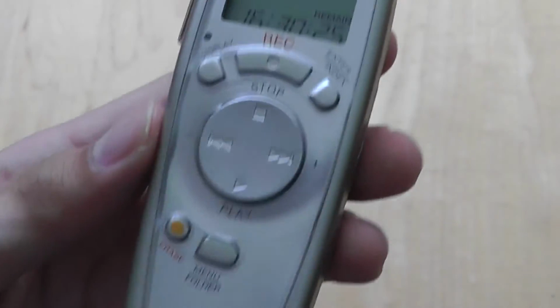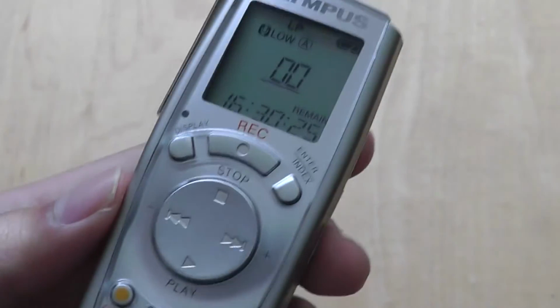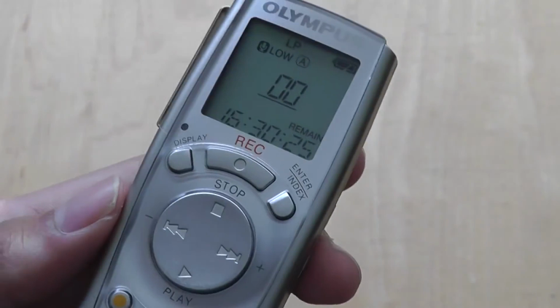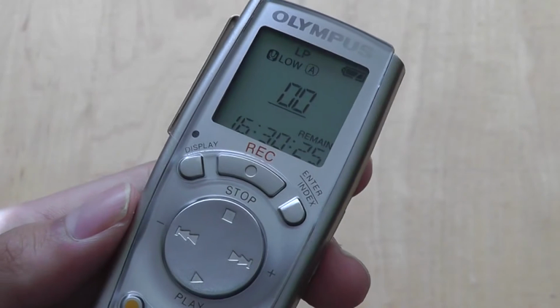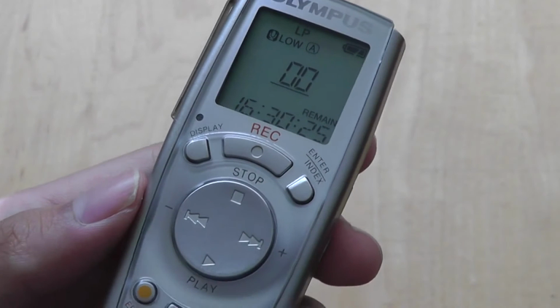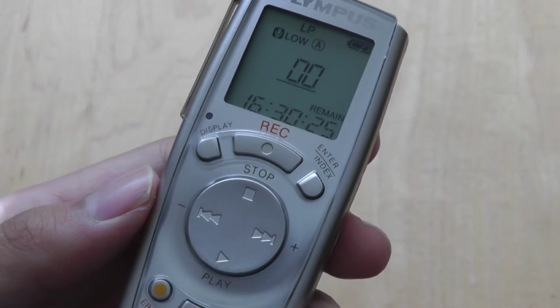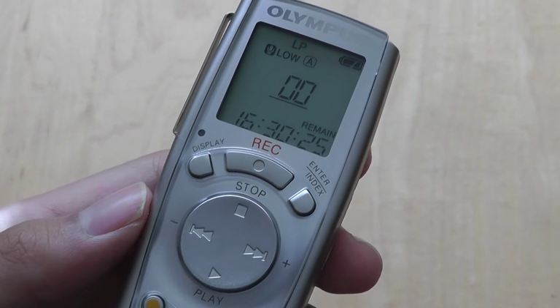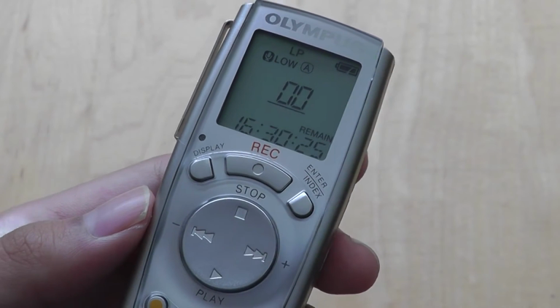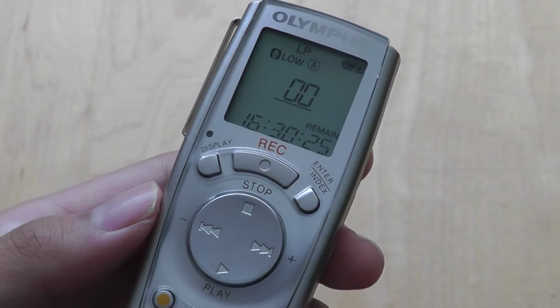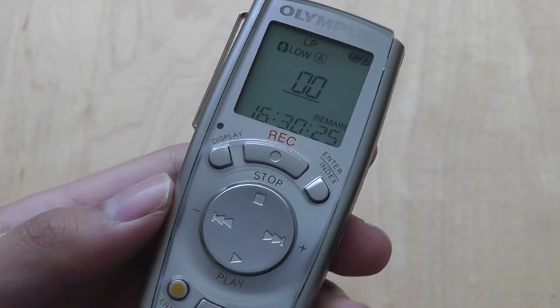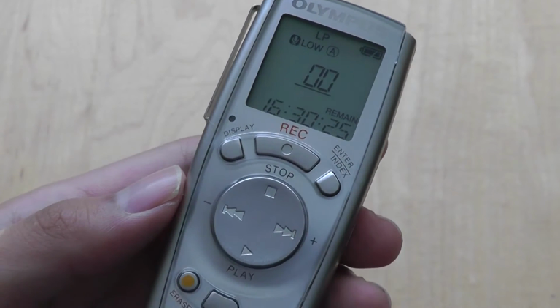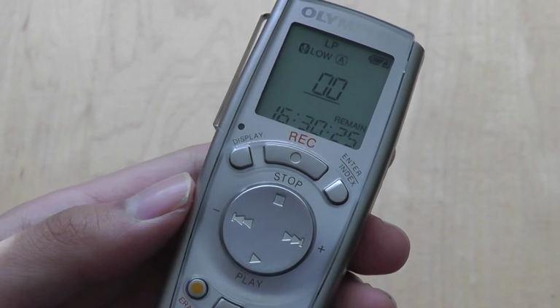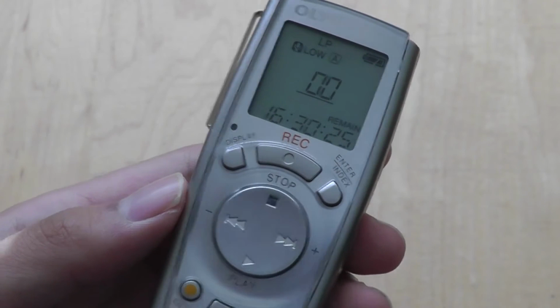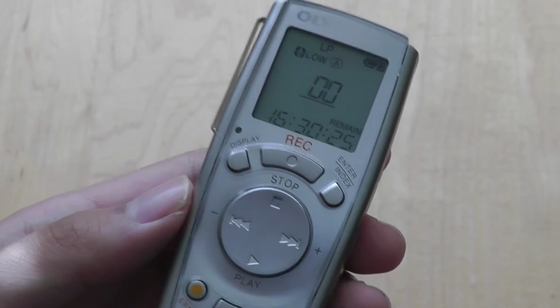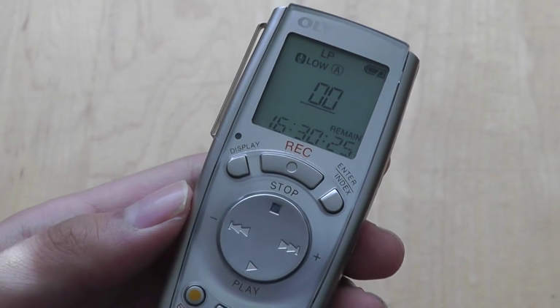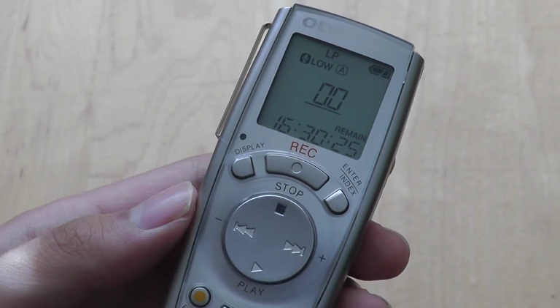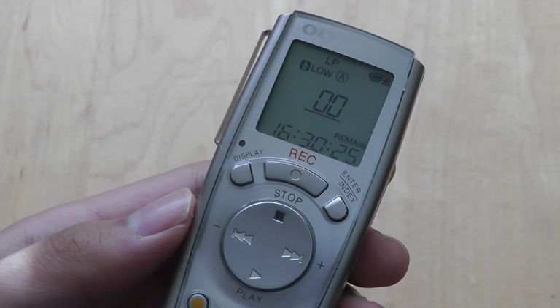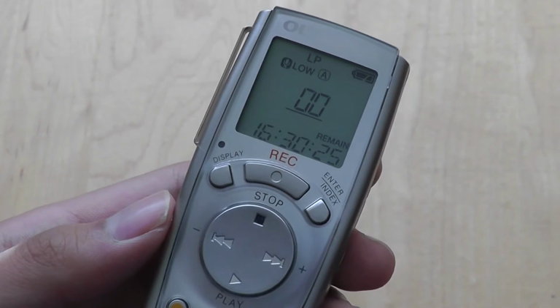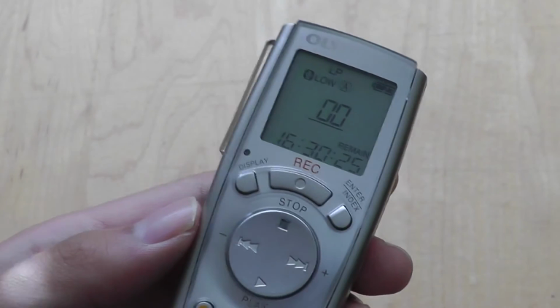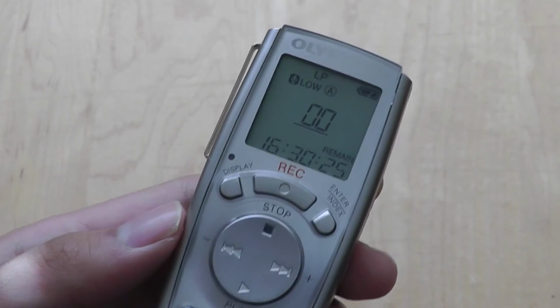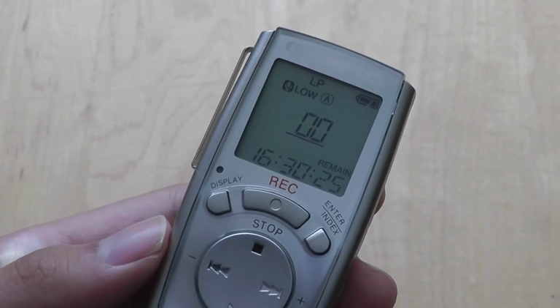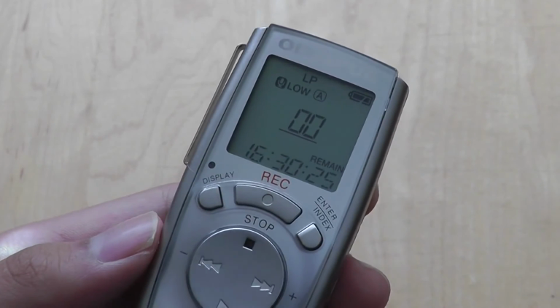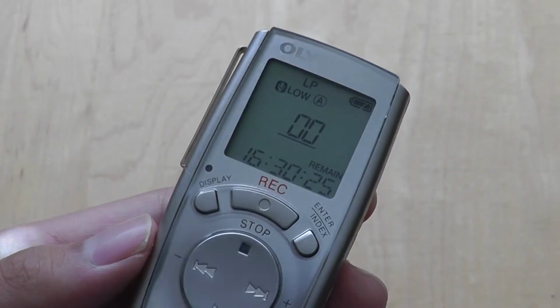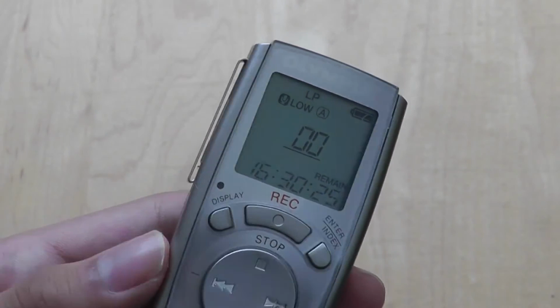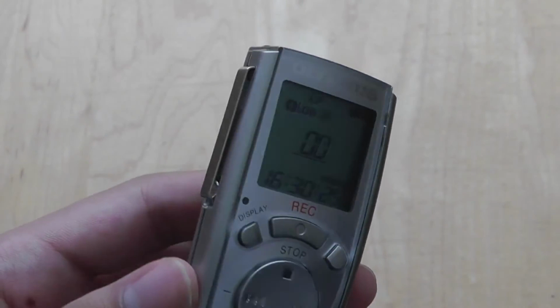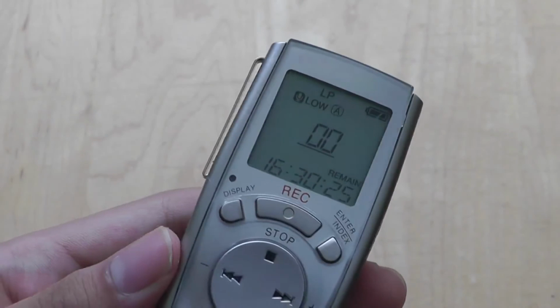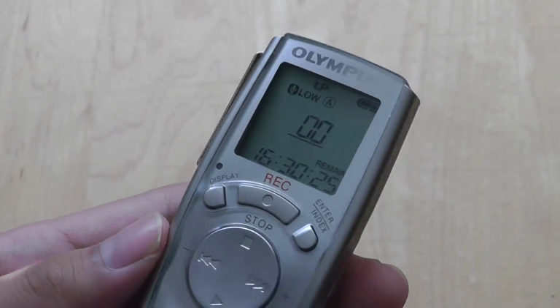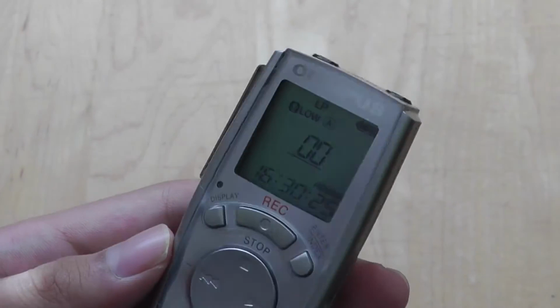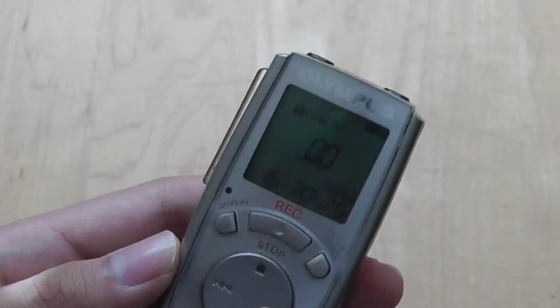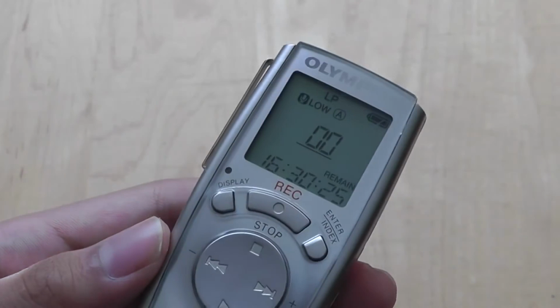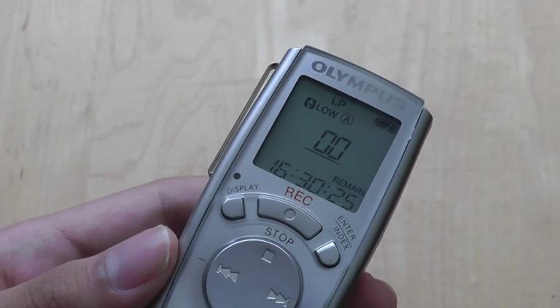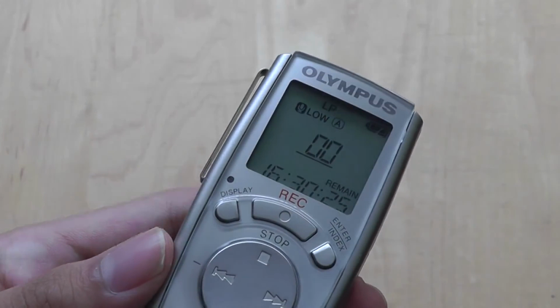As far as functionality, it's pretty easy to navigate through. It saves recordings in four different separate folders that you can navigate and sort through, which is pretty nice. The screen is bright and vibrant and pretty easy to read, even though it doesn't have a backlight.